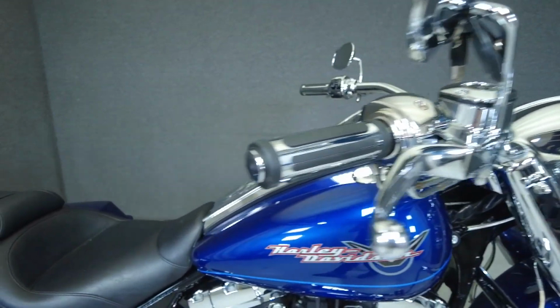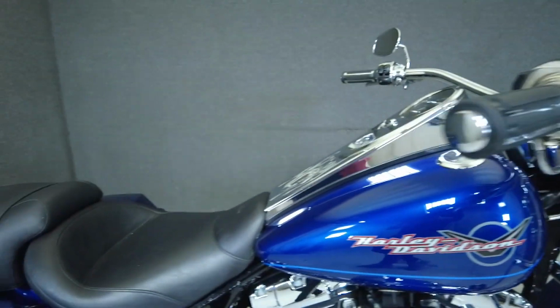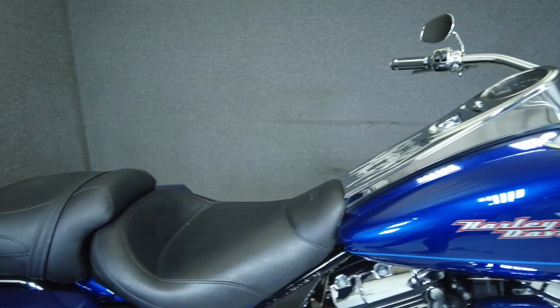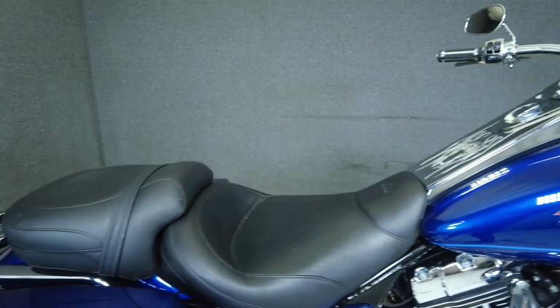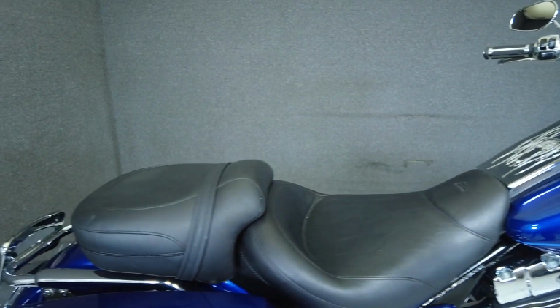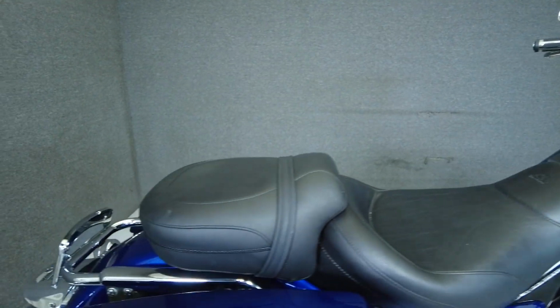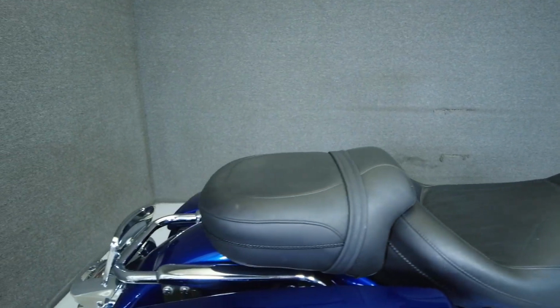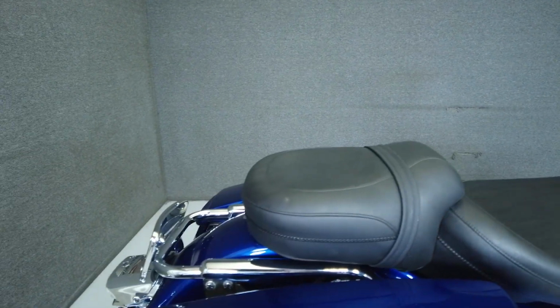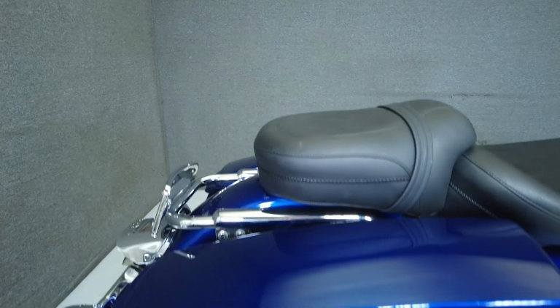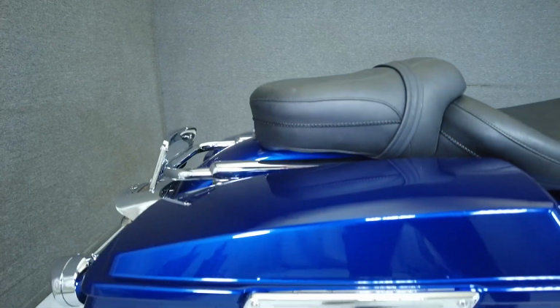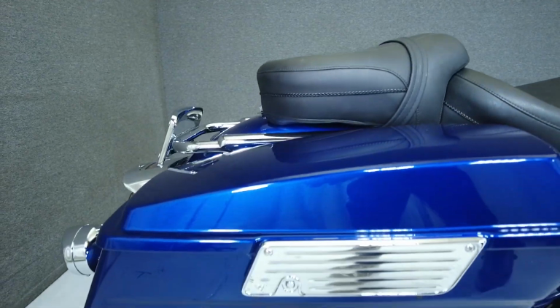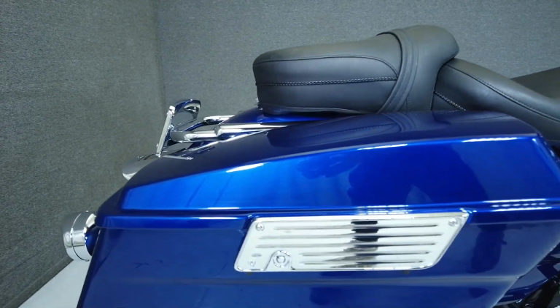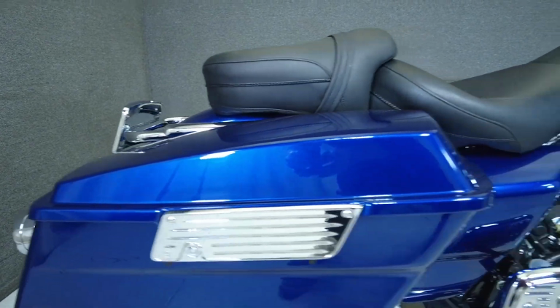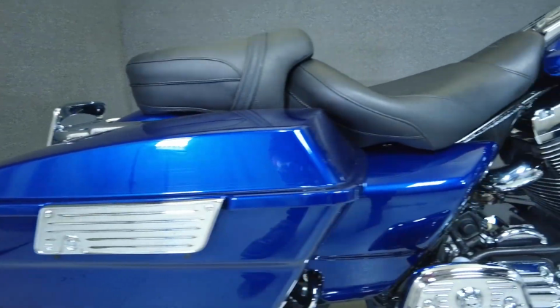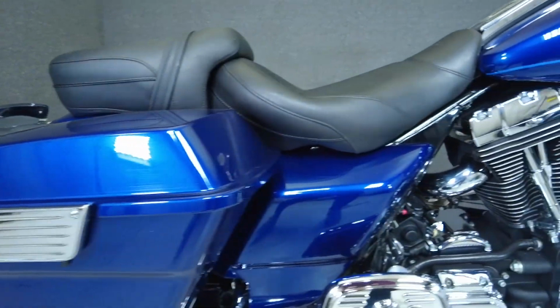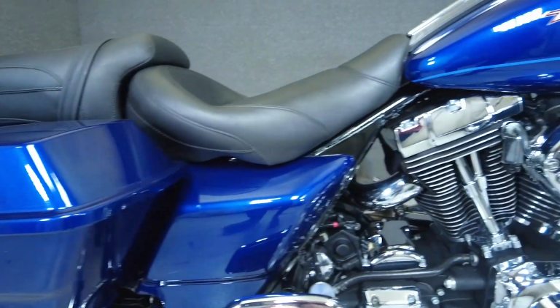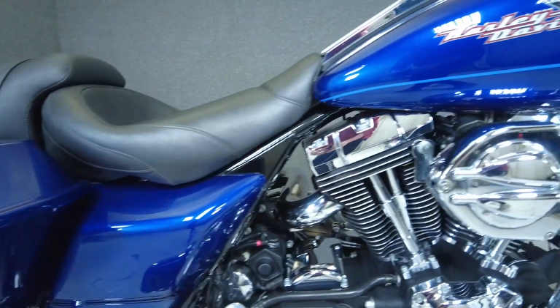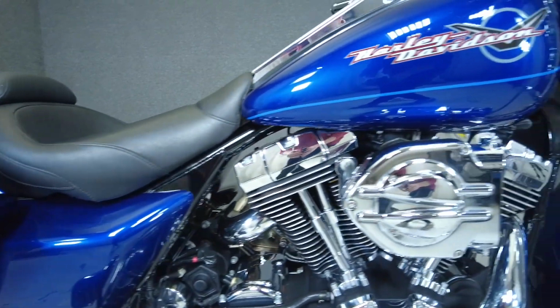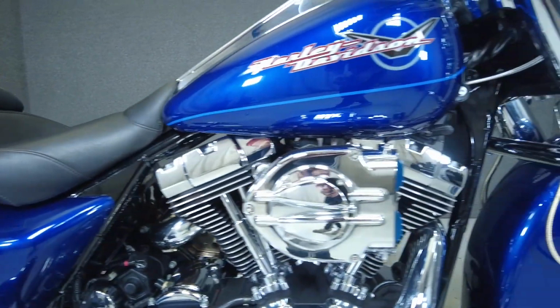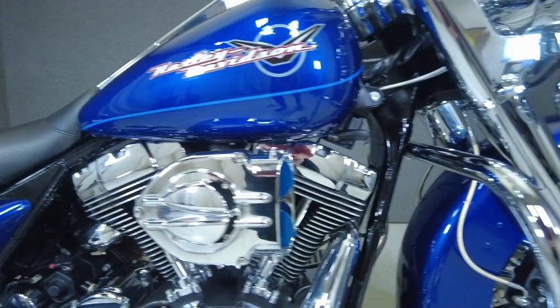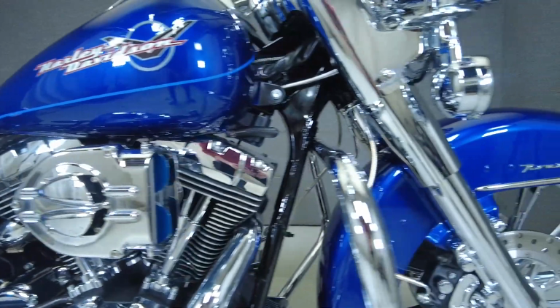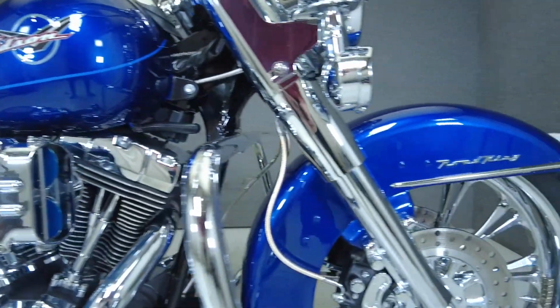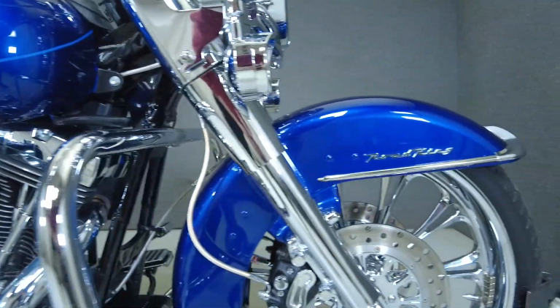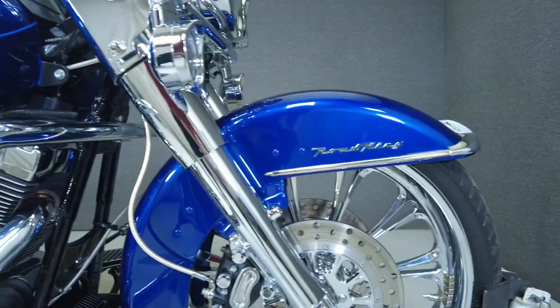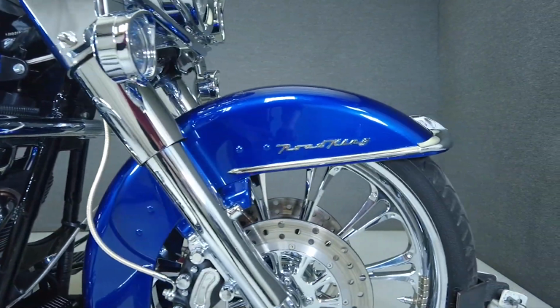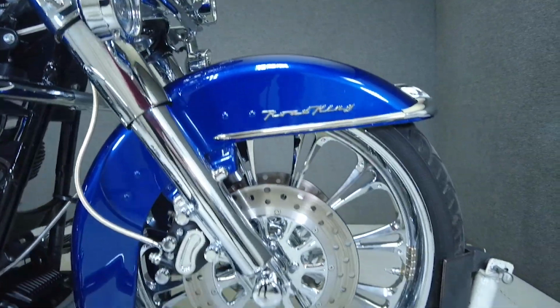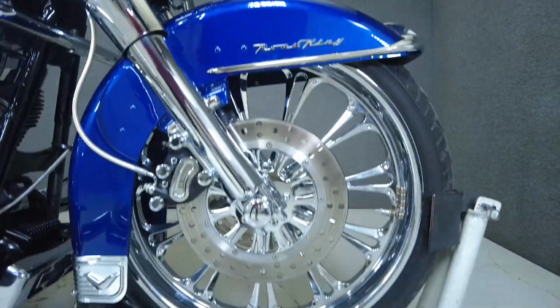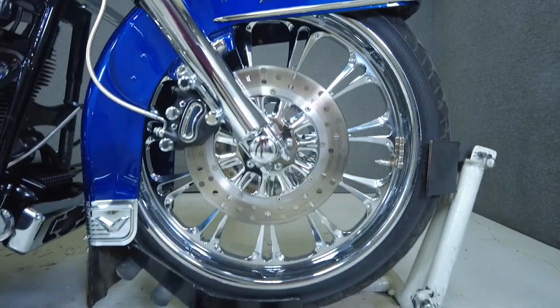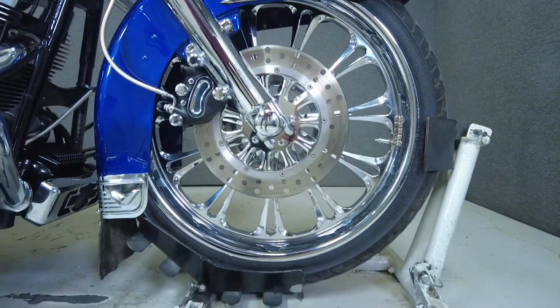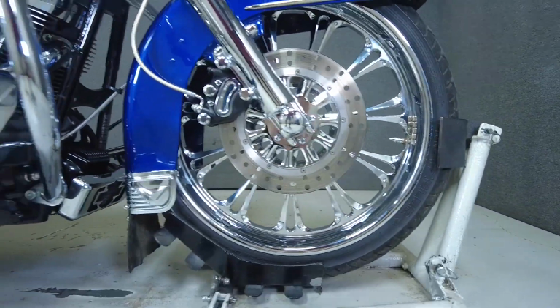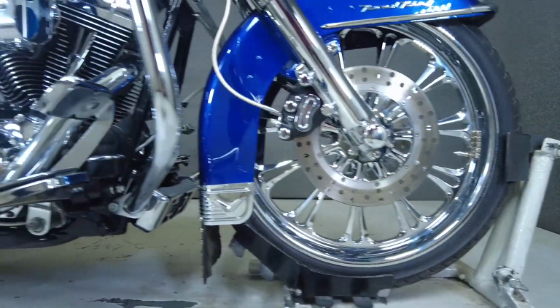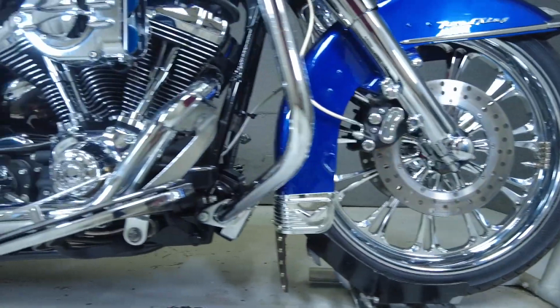It's been upgraded with an EFI module, rear lowering links, aftermarket grips, a chrome front and rear wheel, front and rear fender reflector trim, chrome front end, axle nut covers, aftermarket handlebars, chrome levers, chrome switch housings, chrome front and rear master cylinder, and steel braid lines and cables.